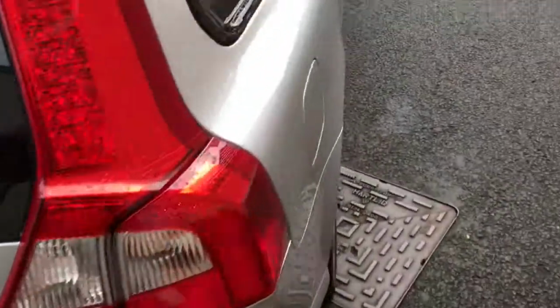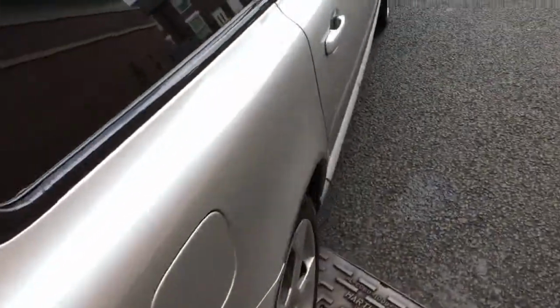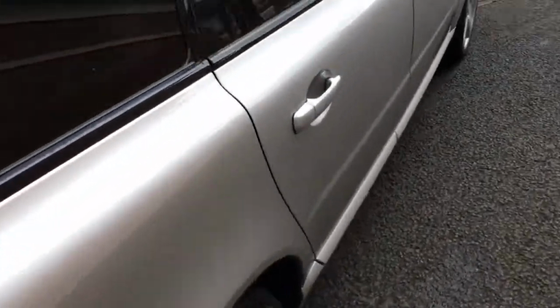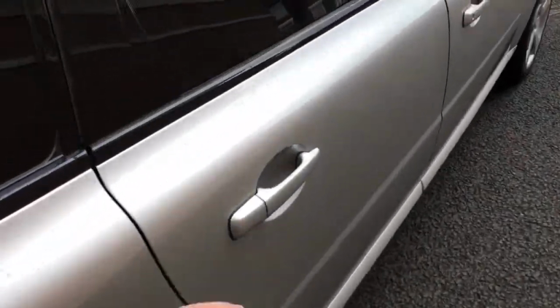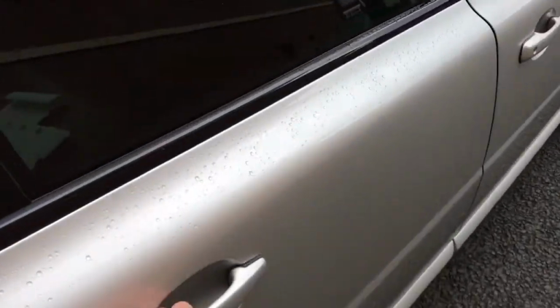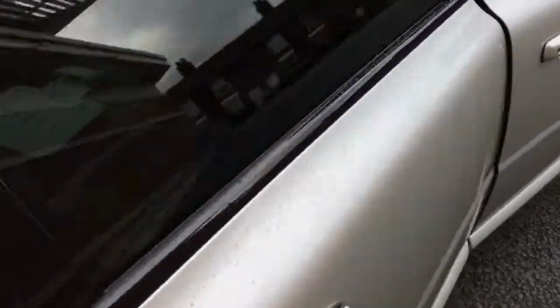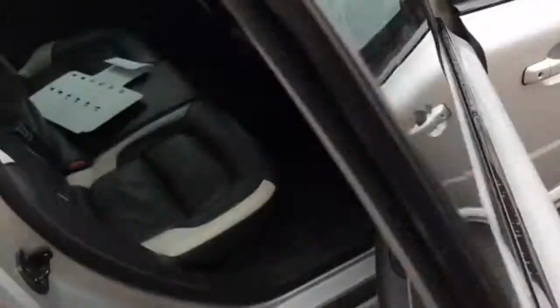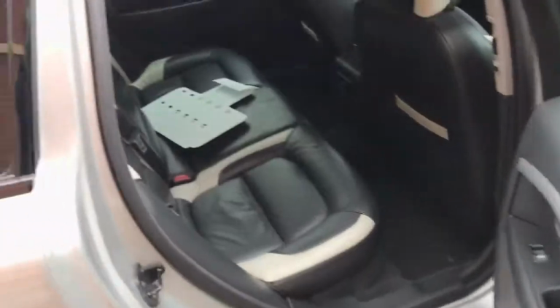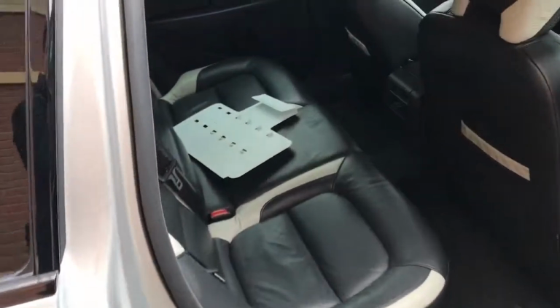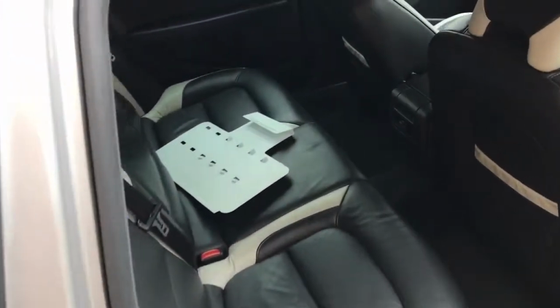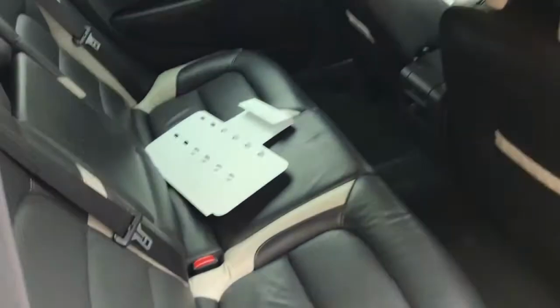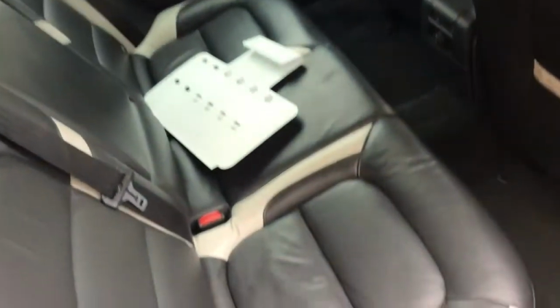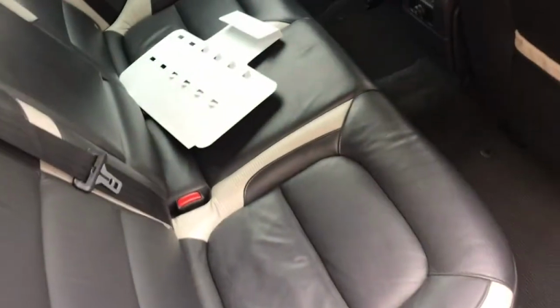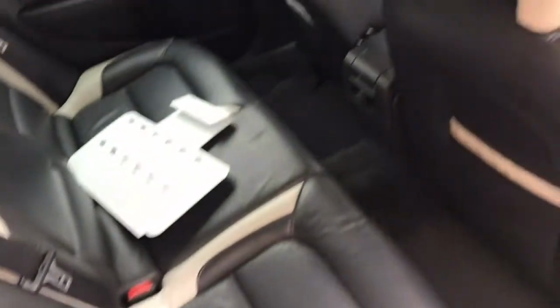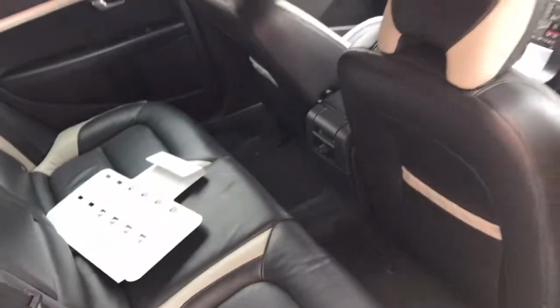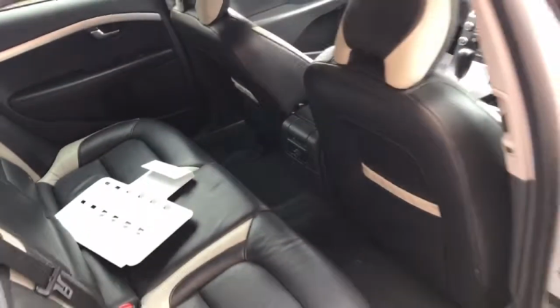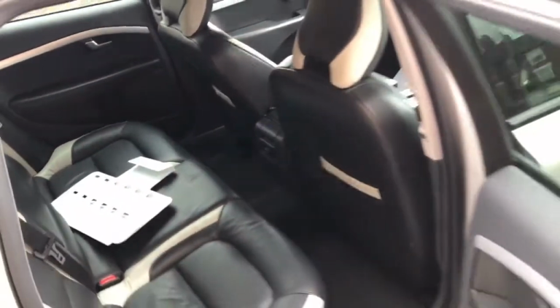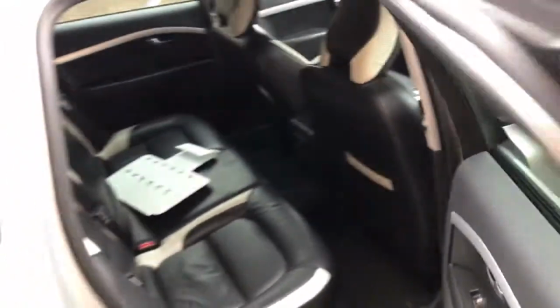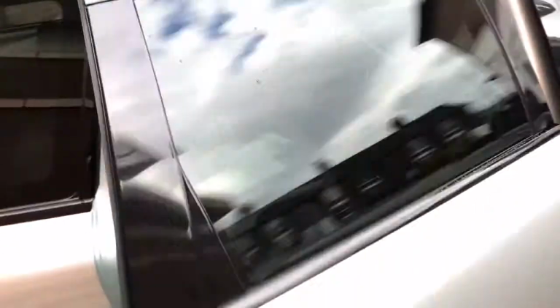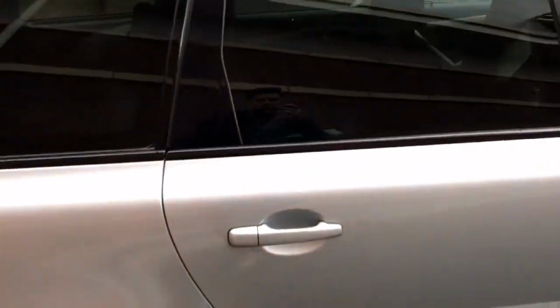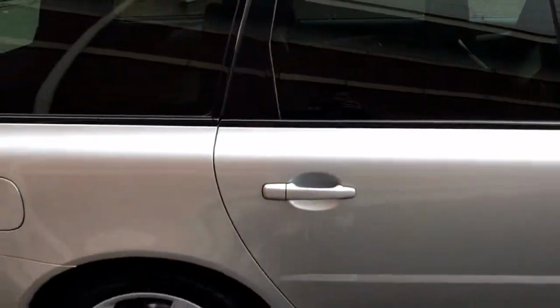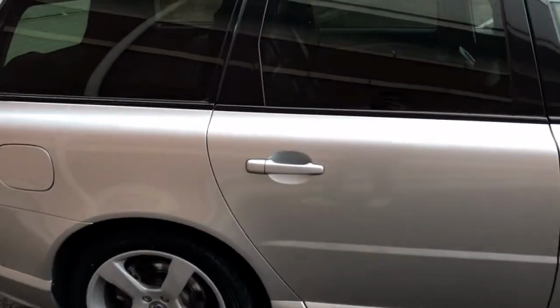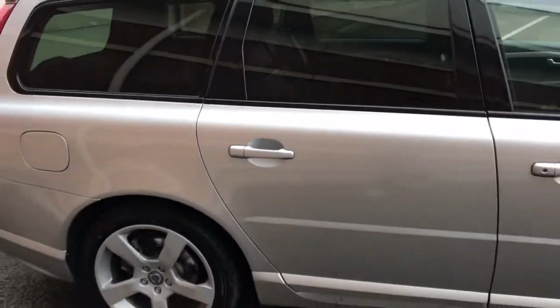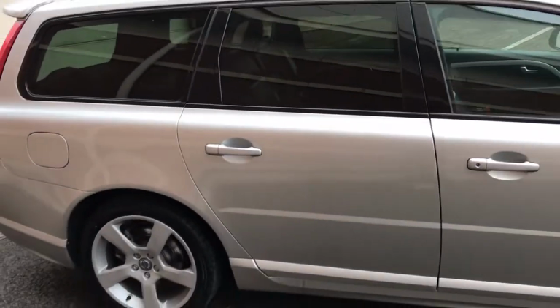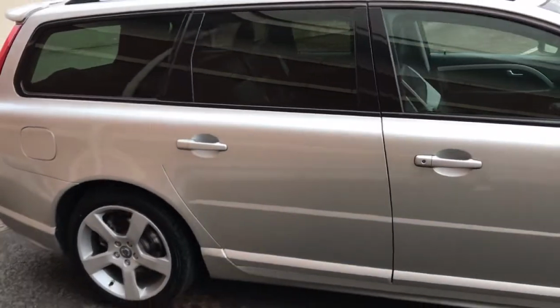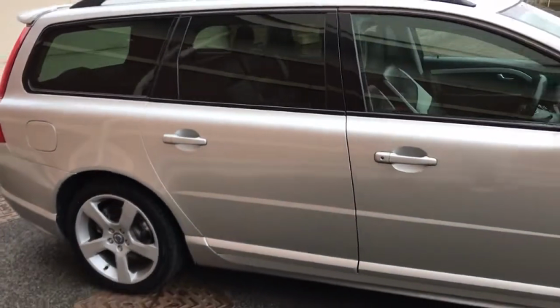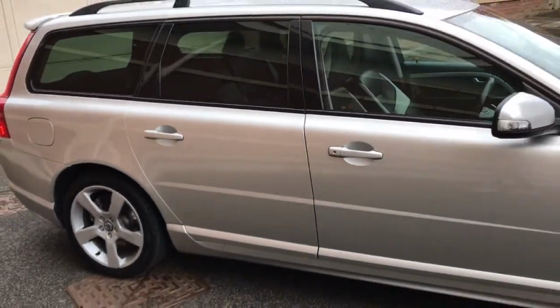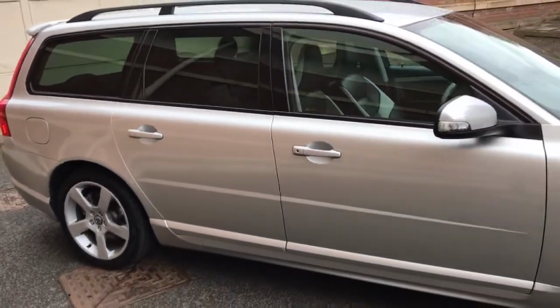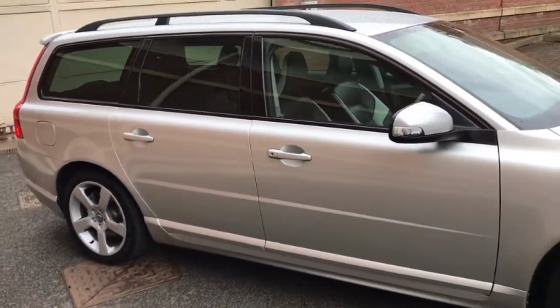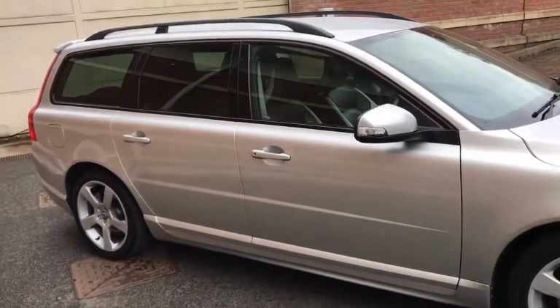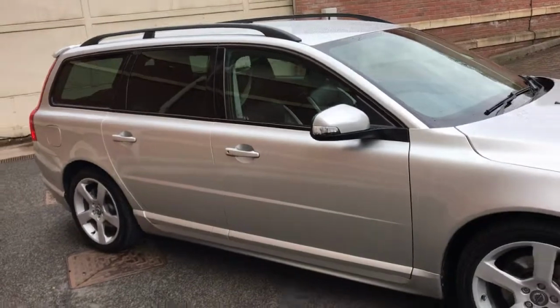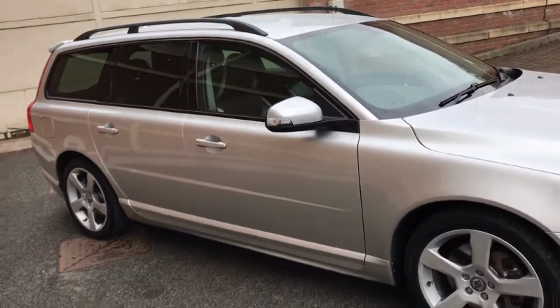It's also got the full leather seats. The condition of the car is absolutely amazing. I'll show you inside the car at the front as well in a second — it's just as nice there.